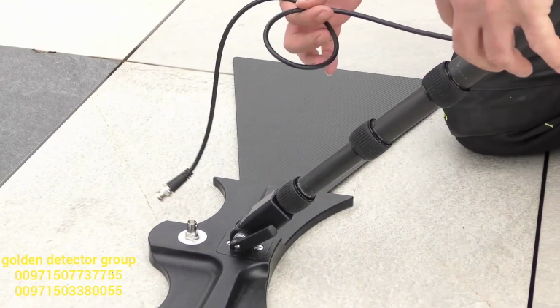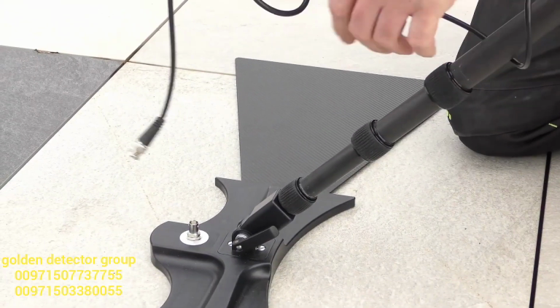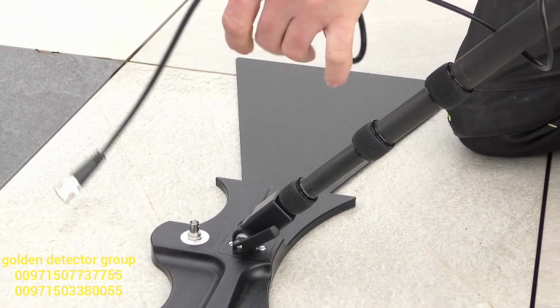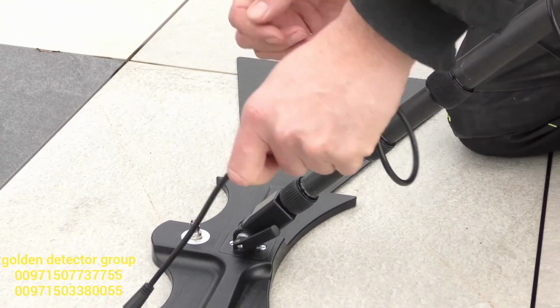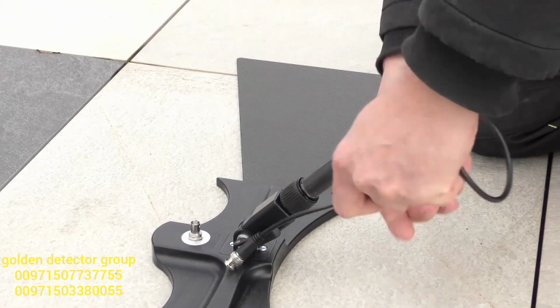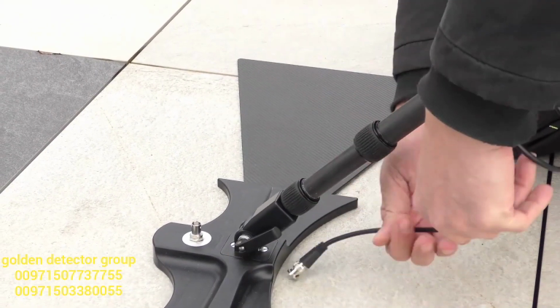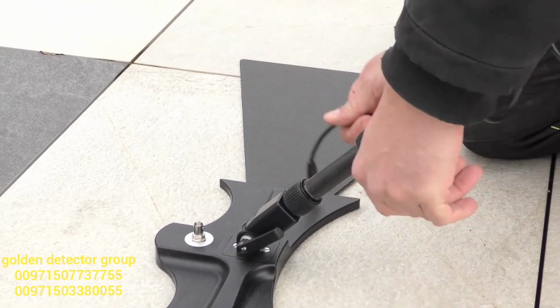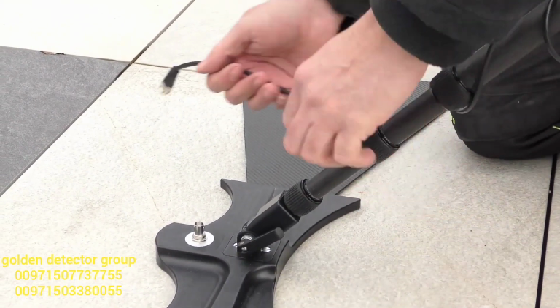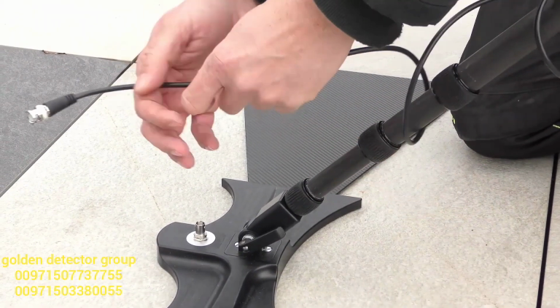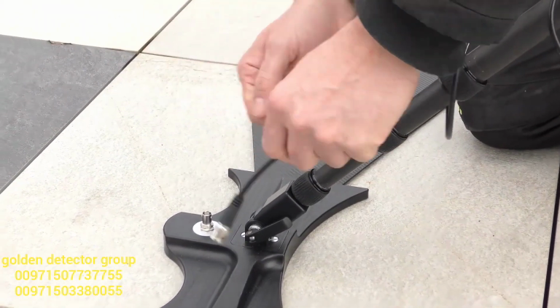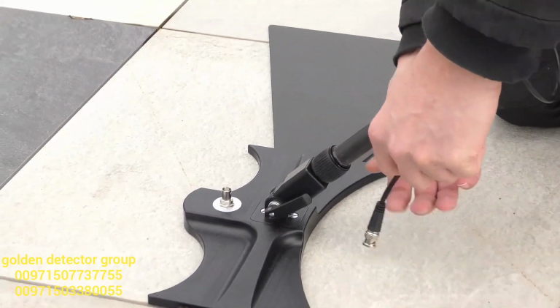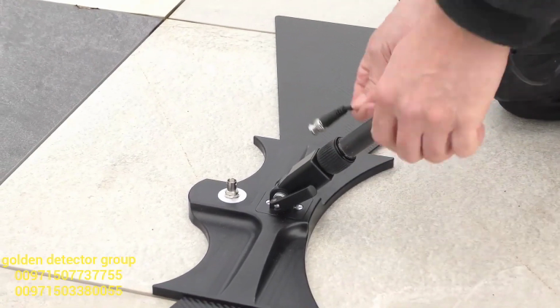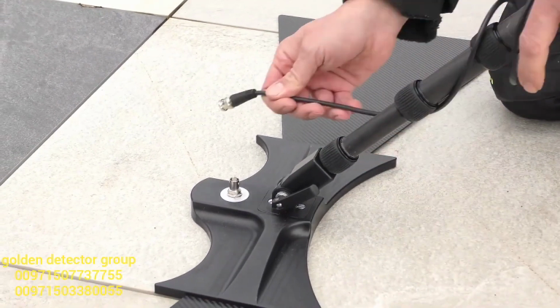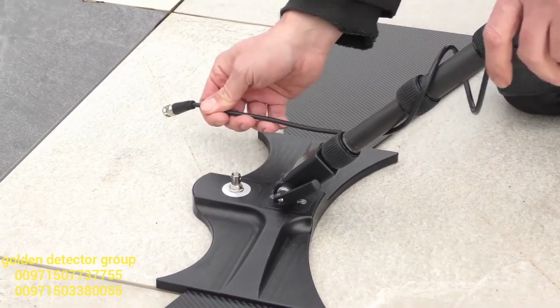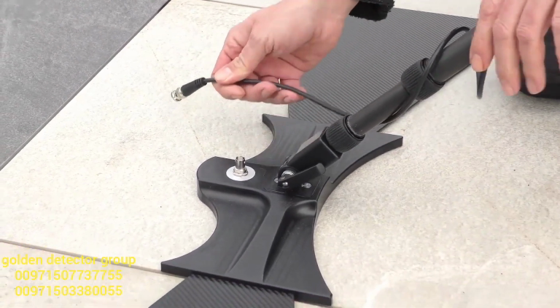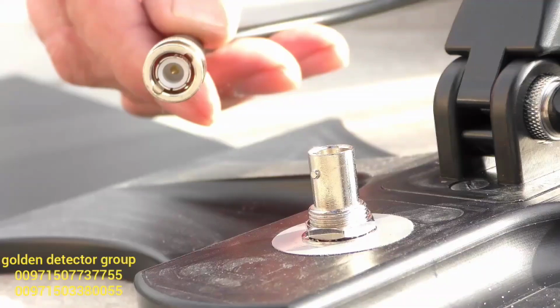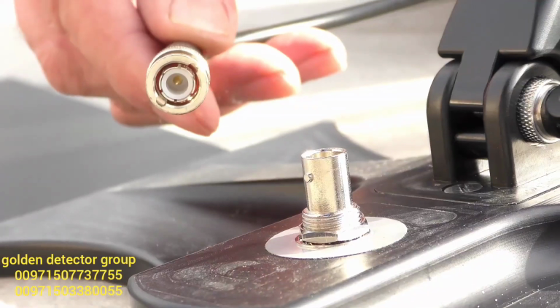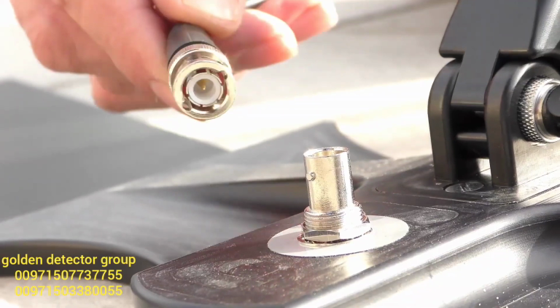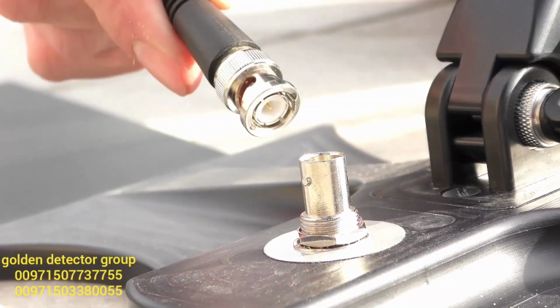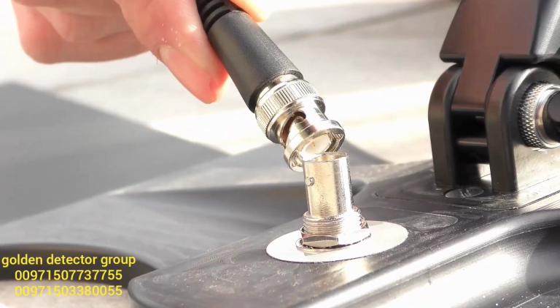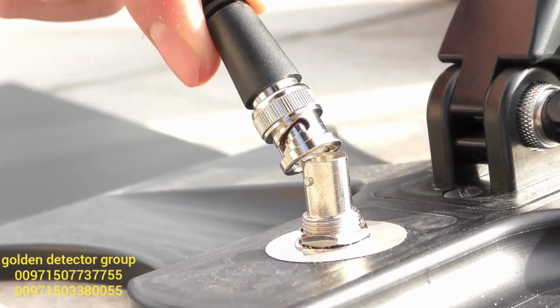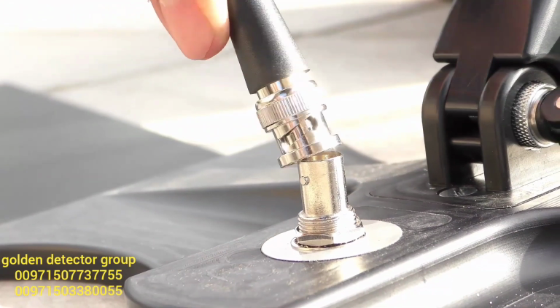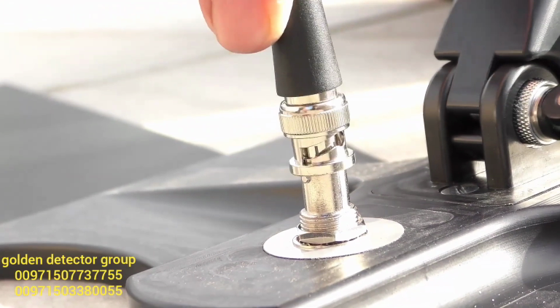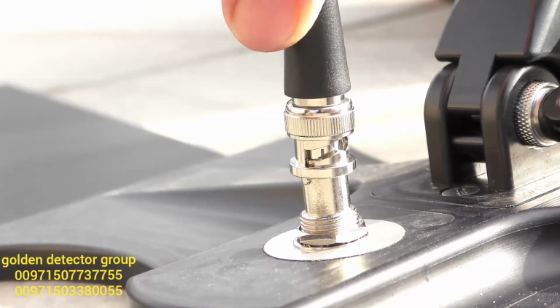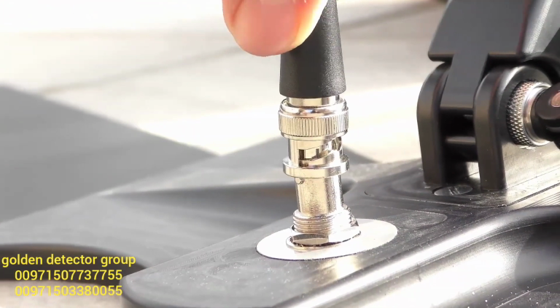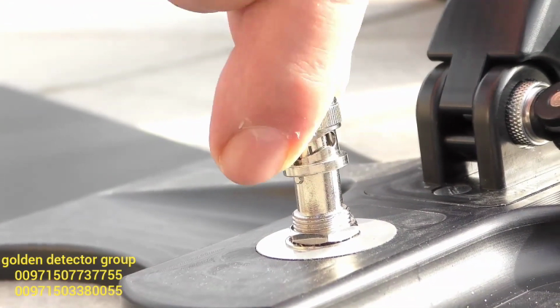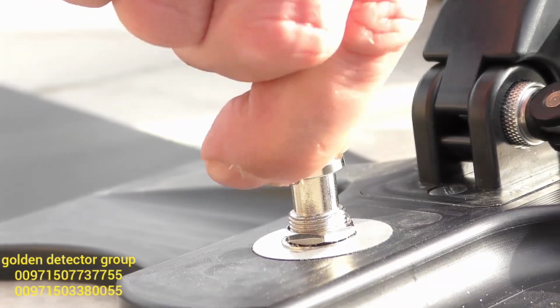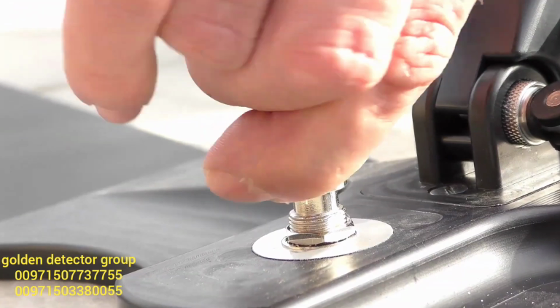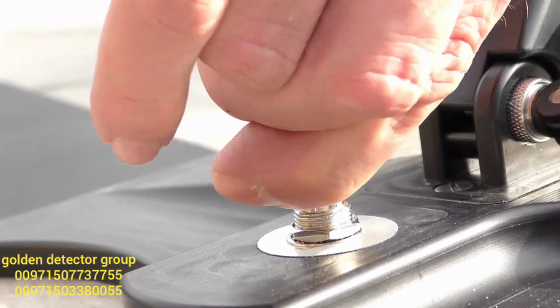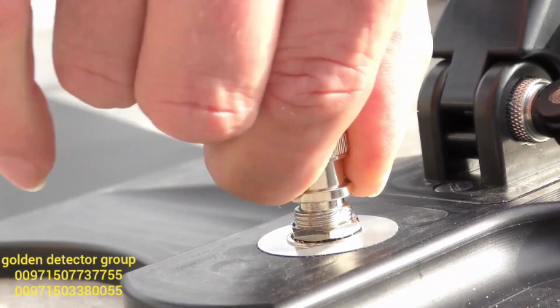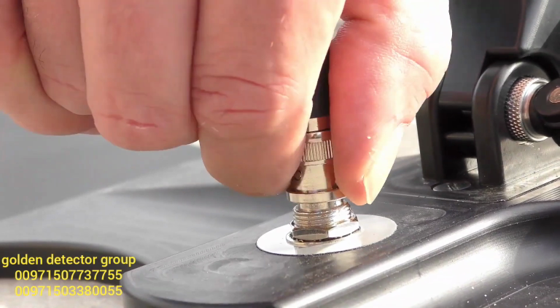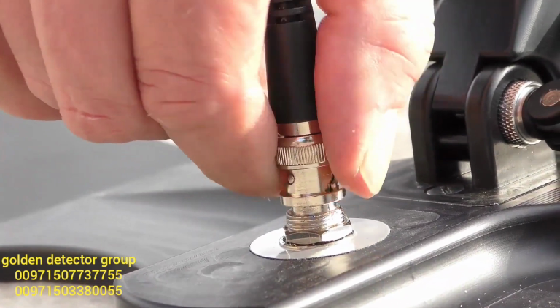We repeat the steps from before on the rear antenna — we line up the cable, plug in the connector, and secure it.